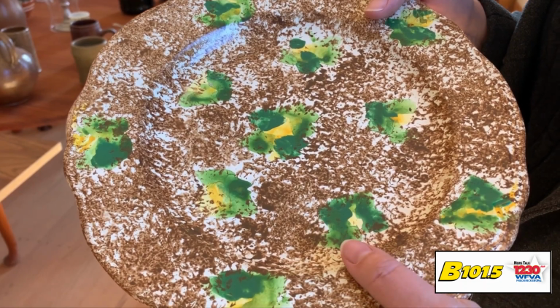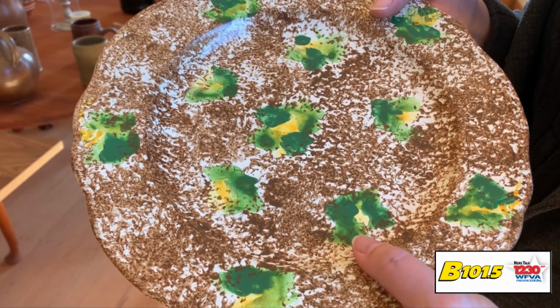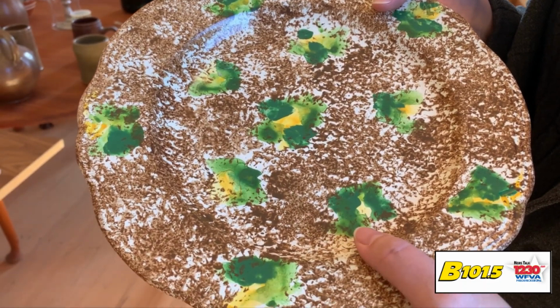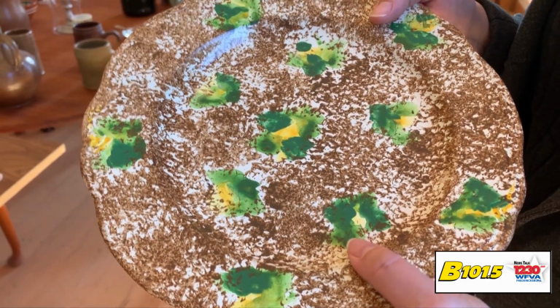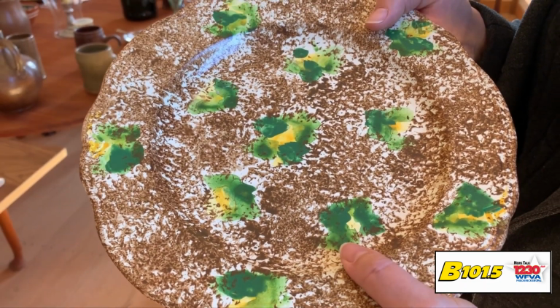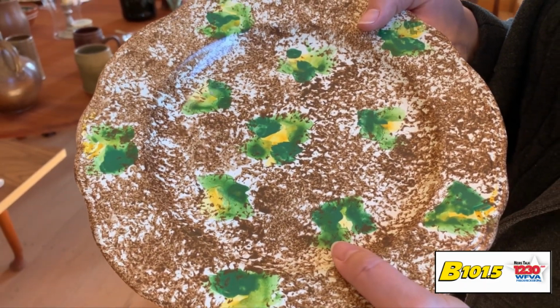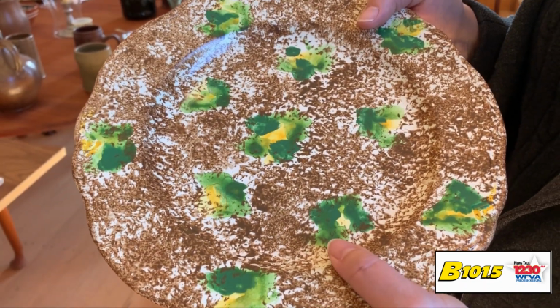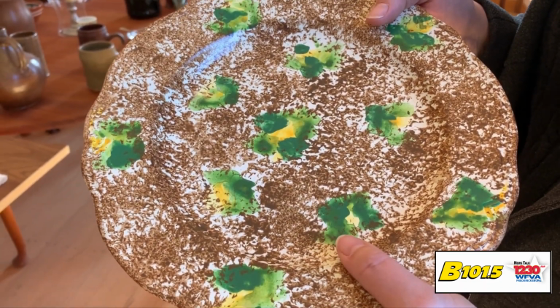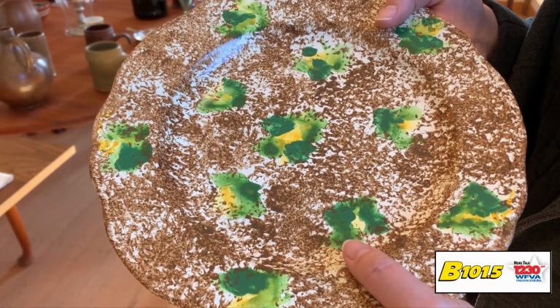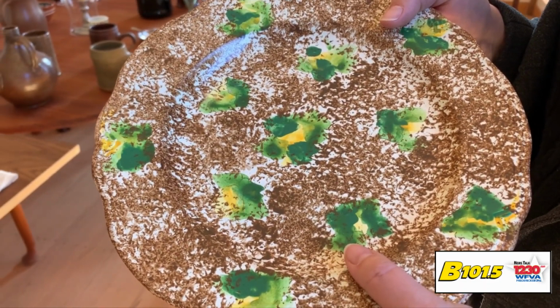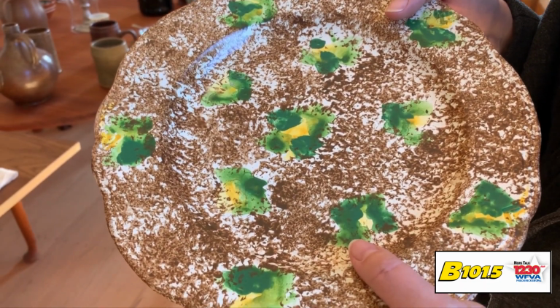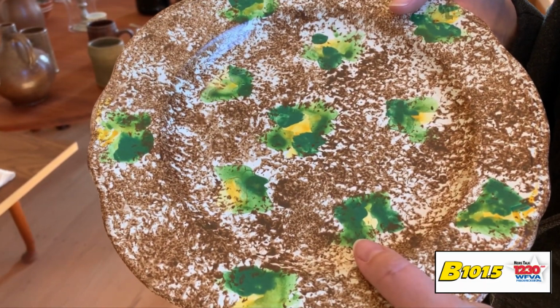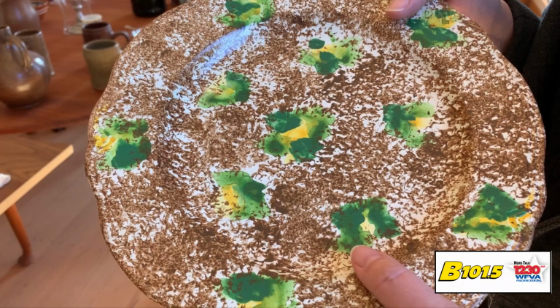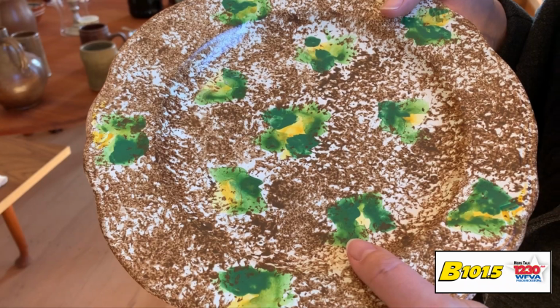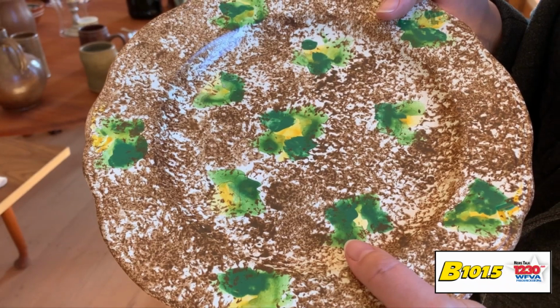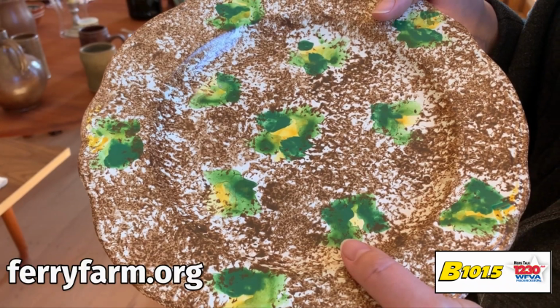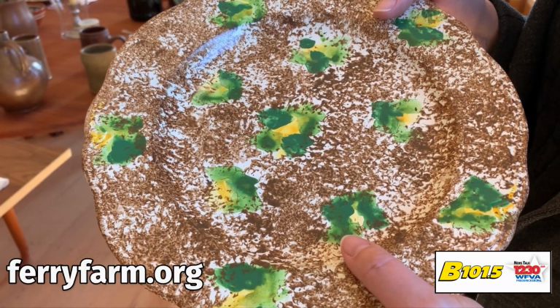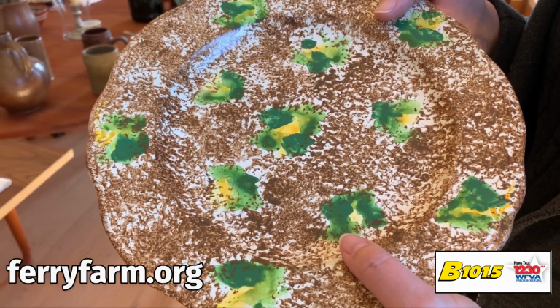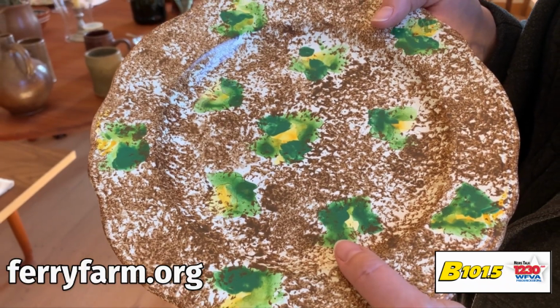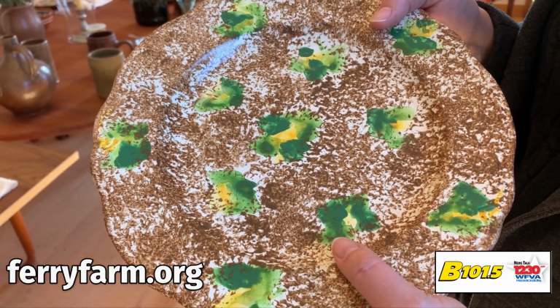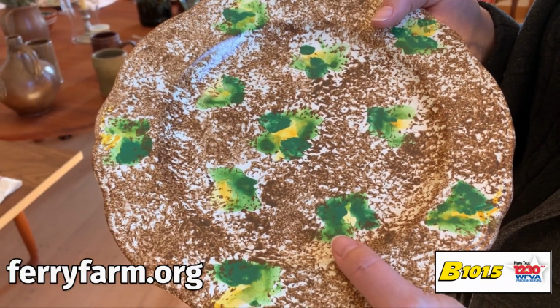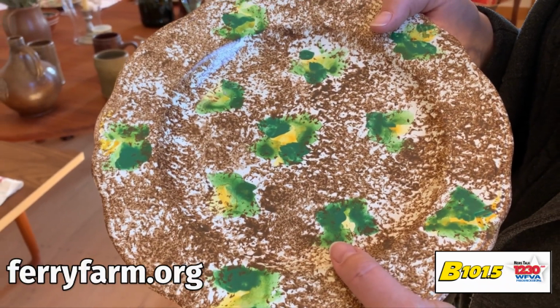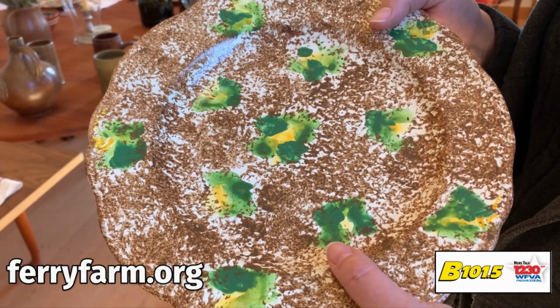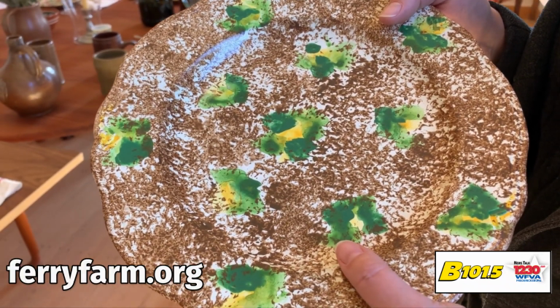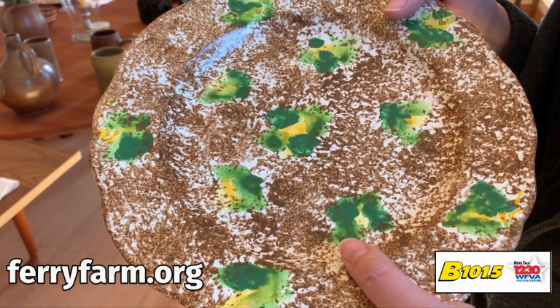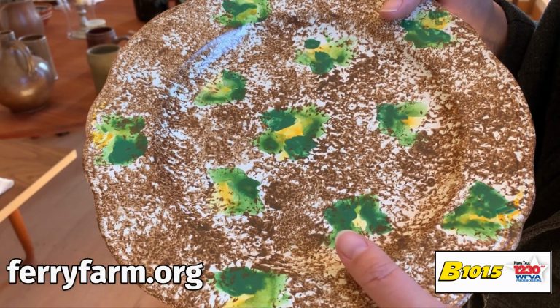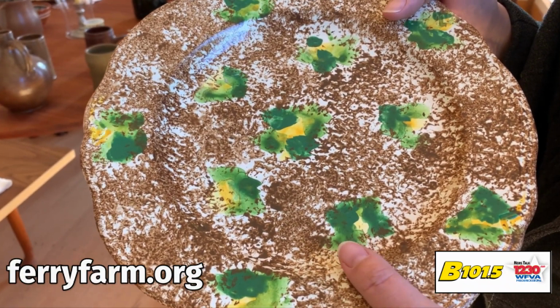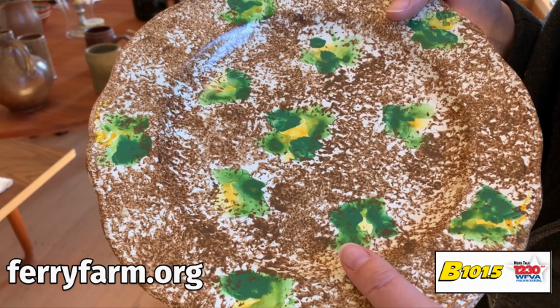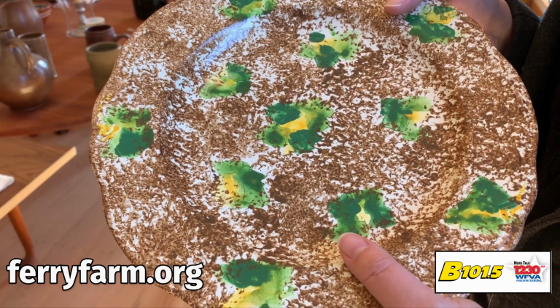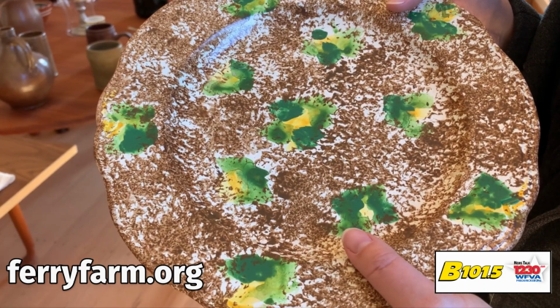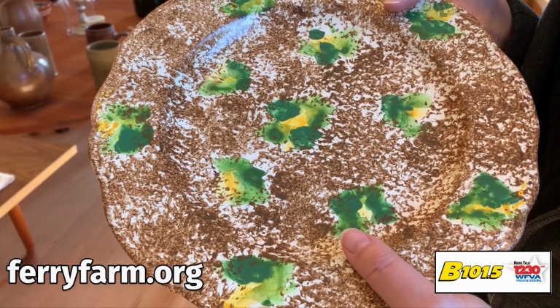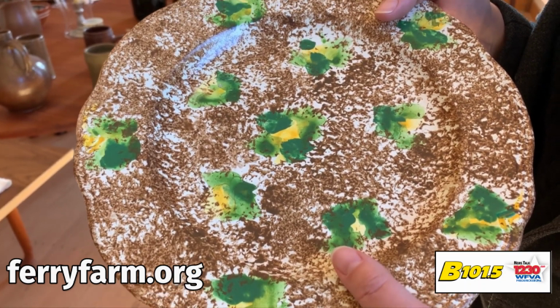They would have been very expensive. So at Christmas time, you know, the Washingtons are showing off their nice stuff on the table. So to our eyes today, this is not an attractive piece of ceramic, but to the Washingtons, this would have been a treasured possession.